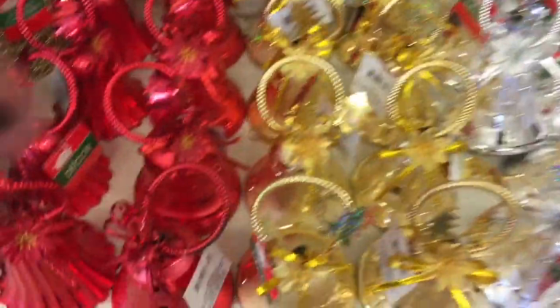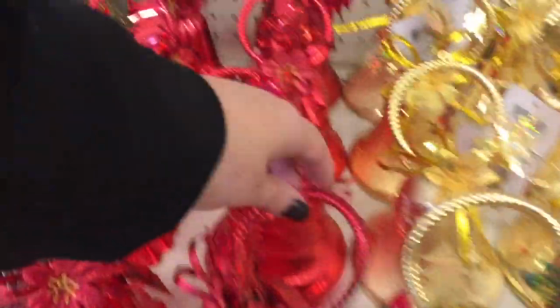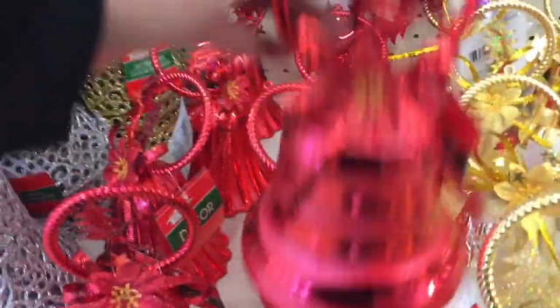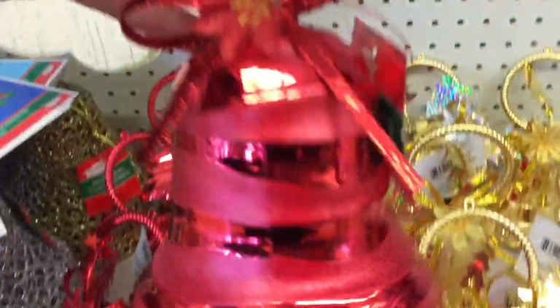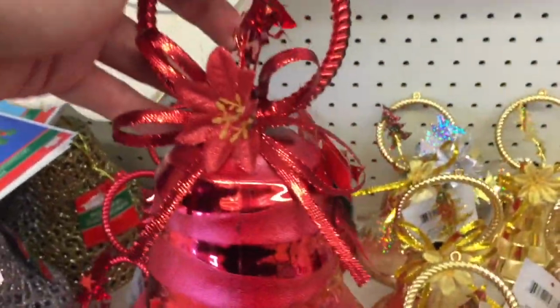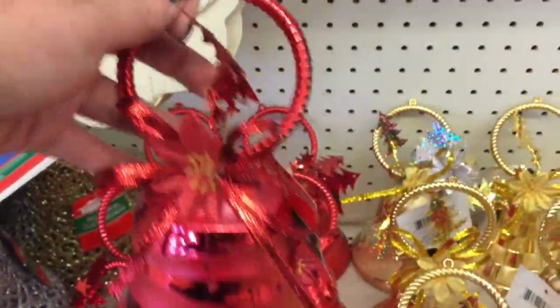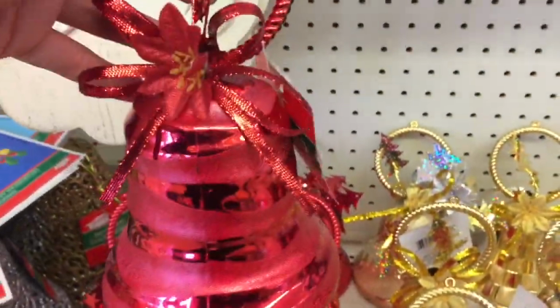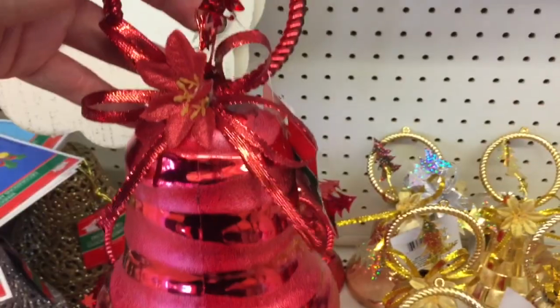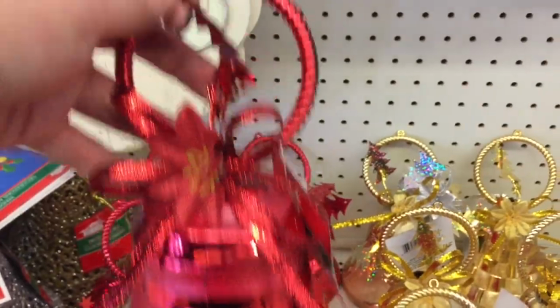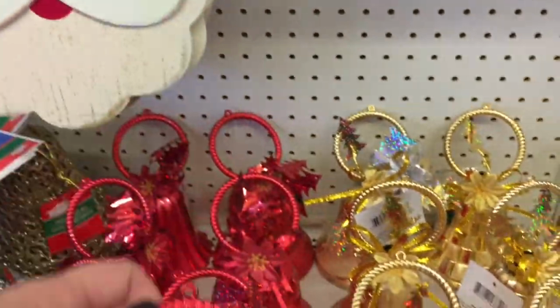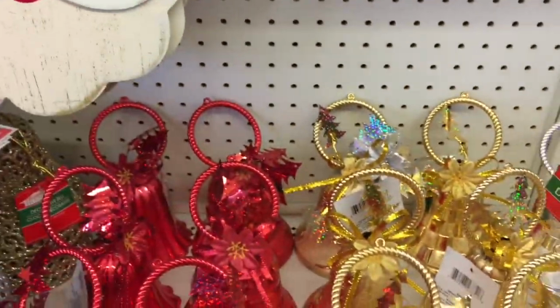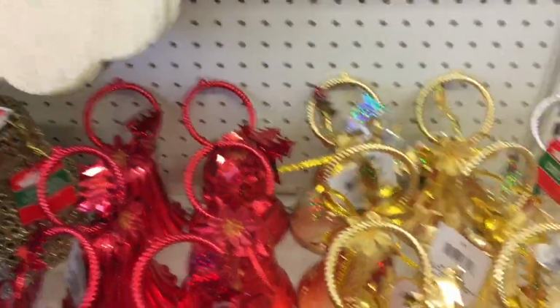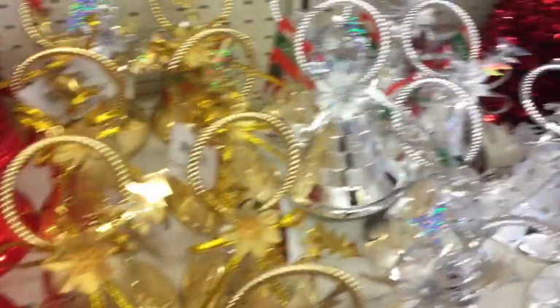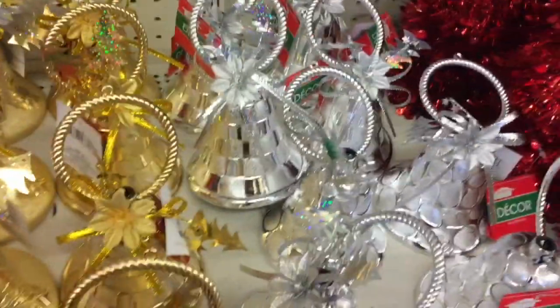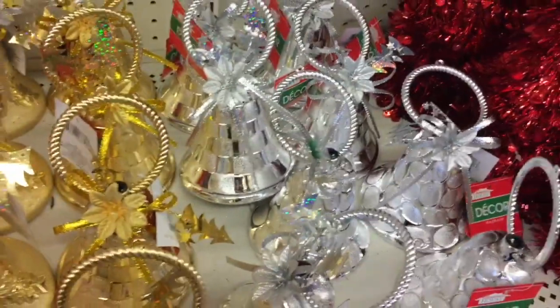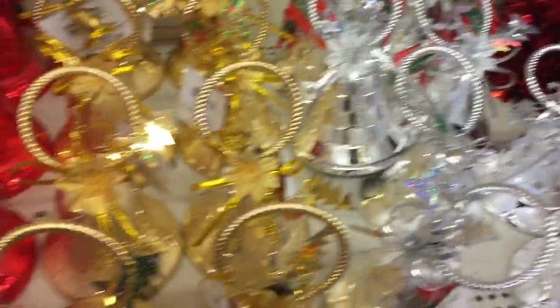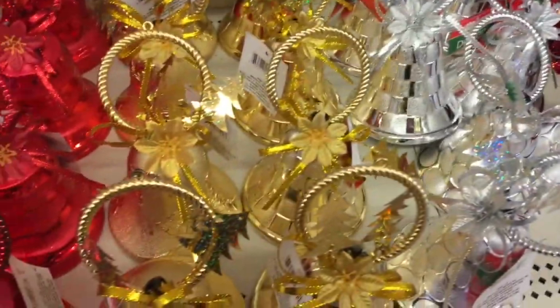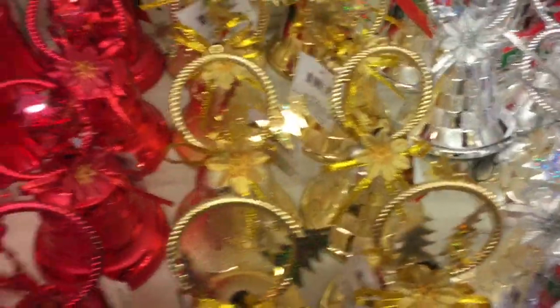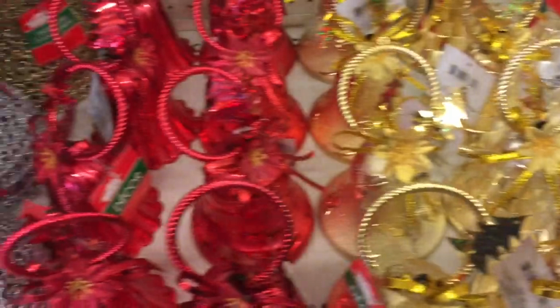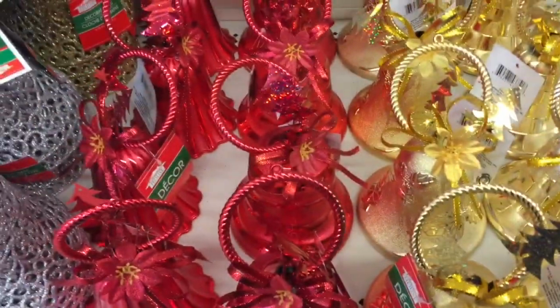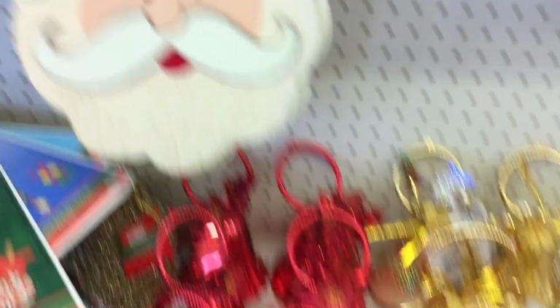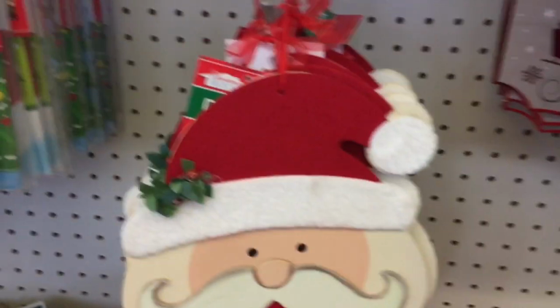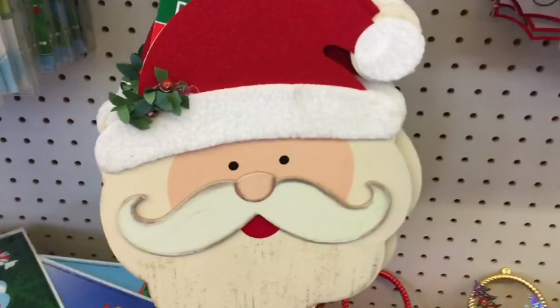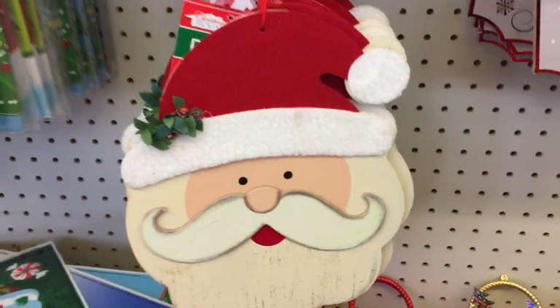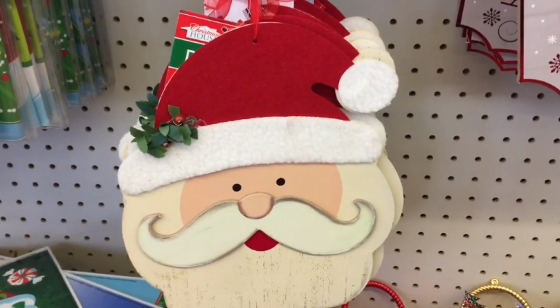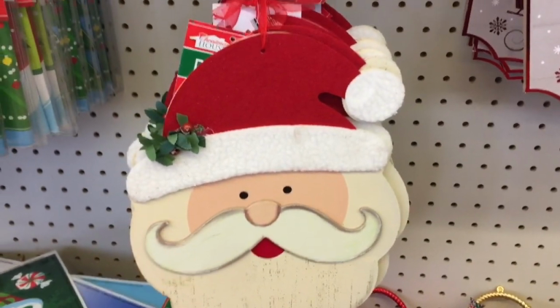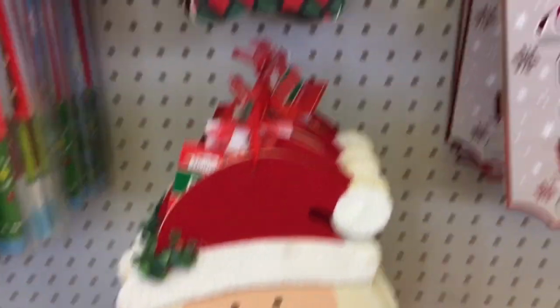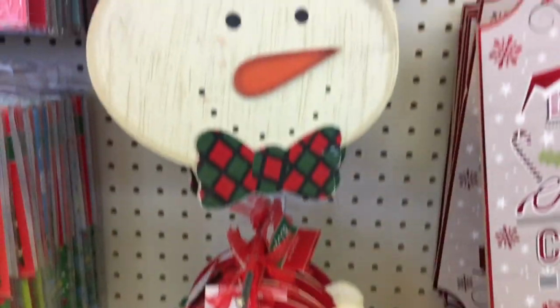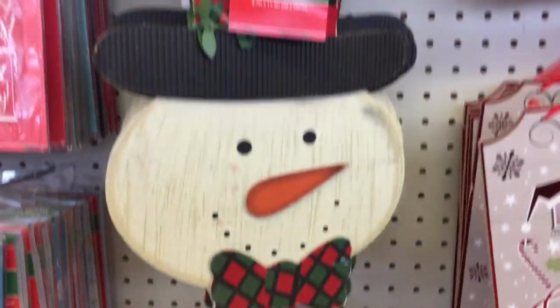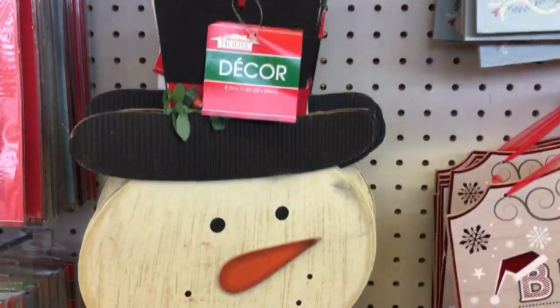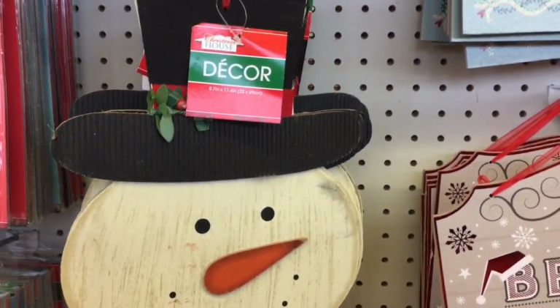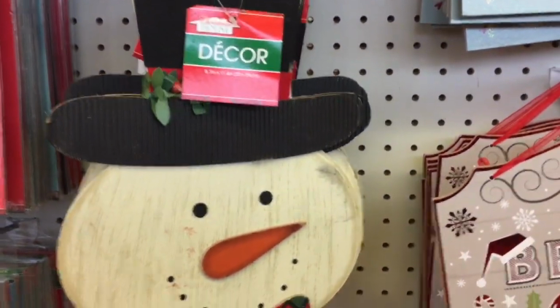These are — I guess you can use these for wreaths. Silver, gold, and red. And then here's some cute little Santa and snowman hangings.